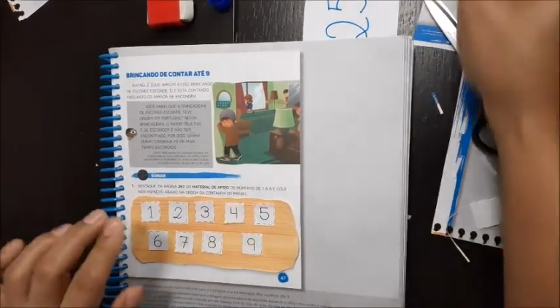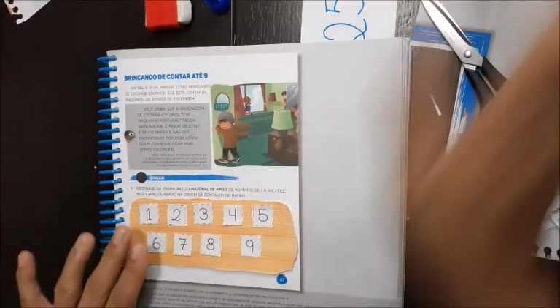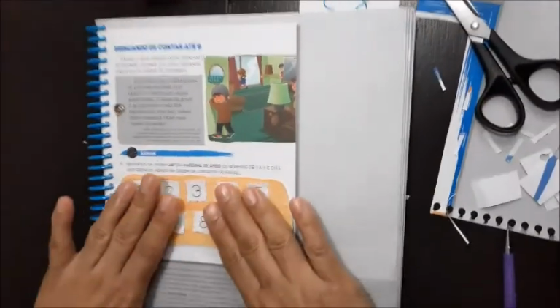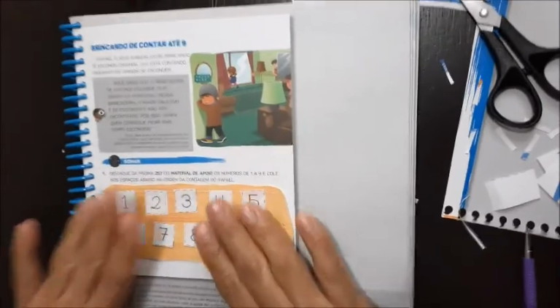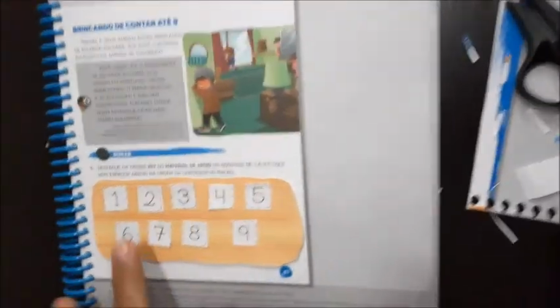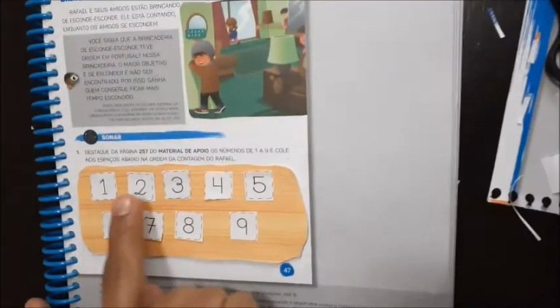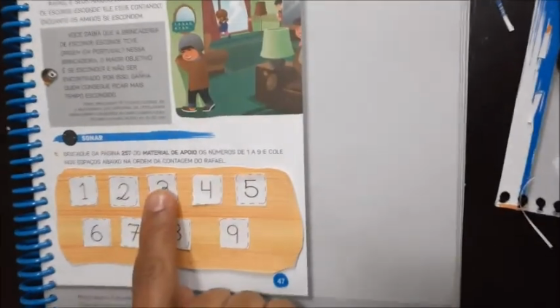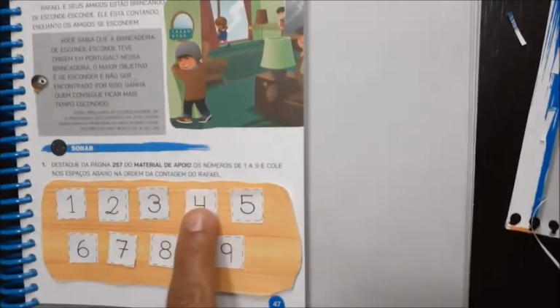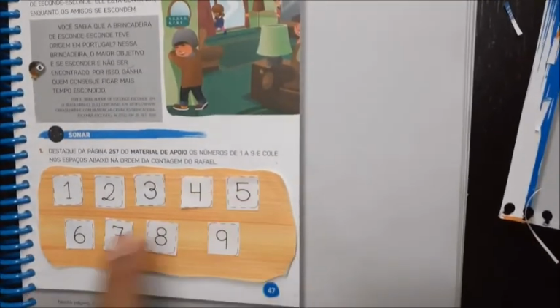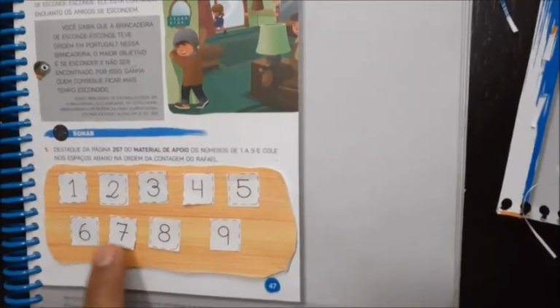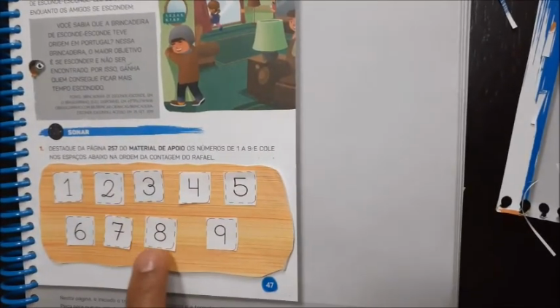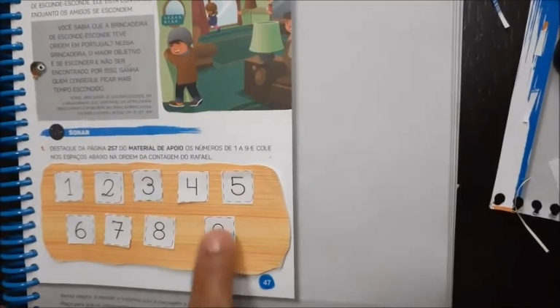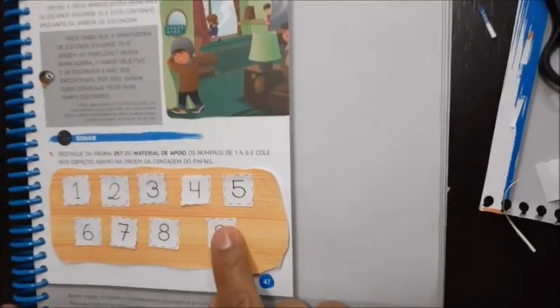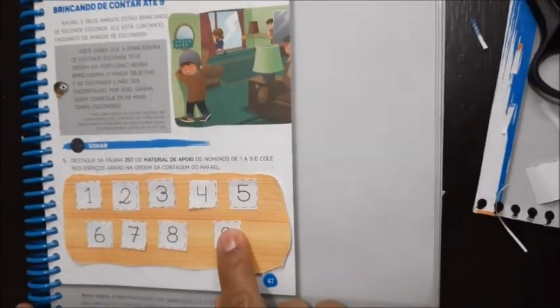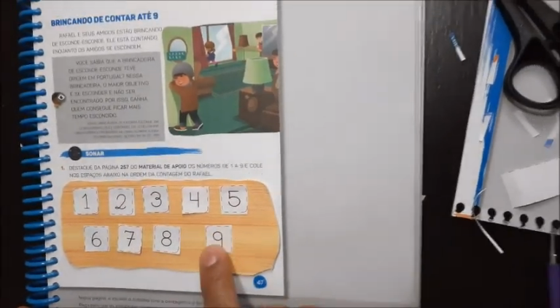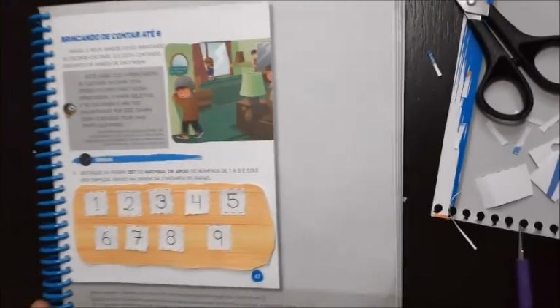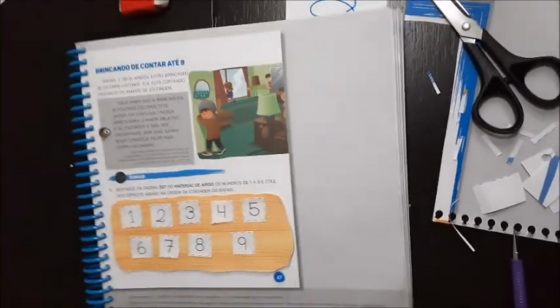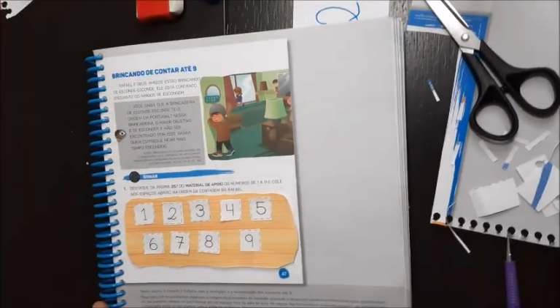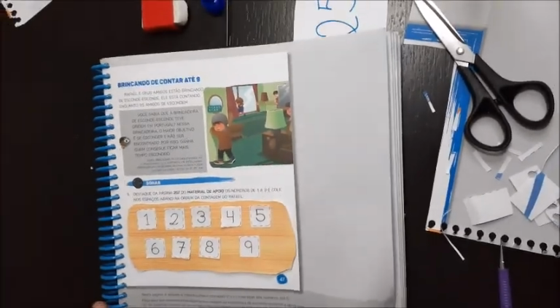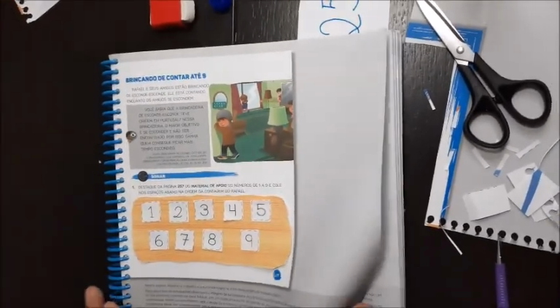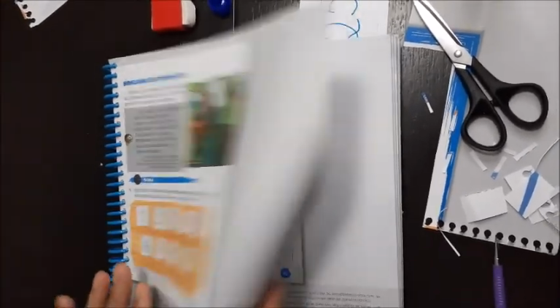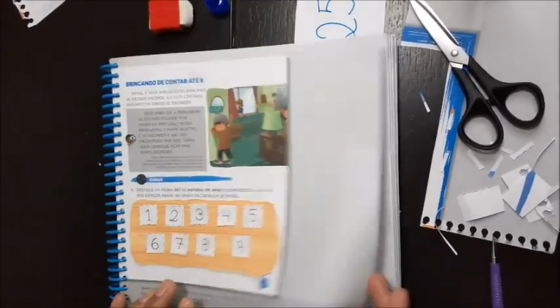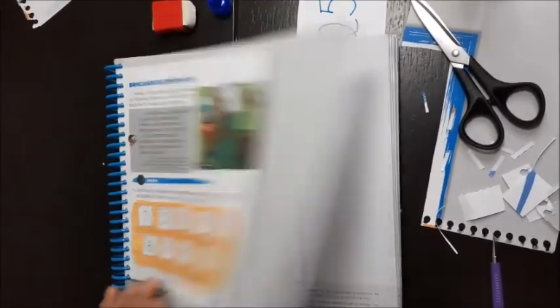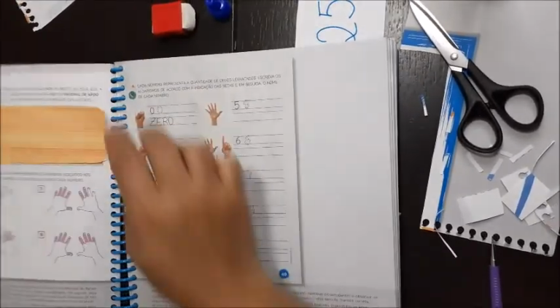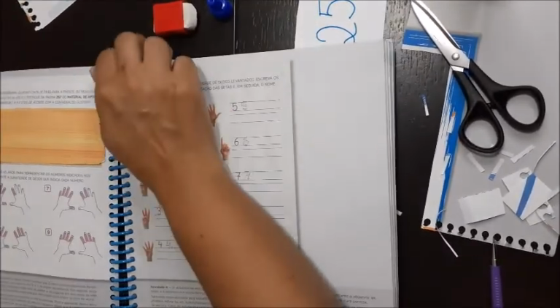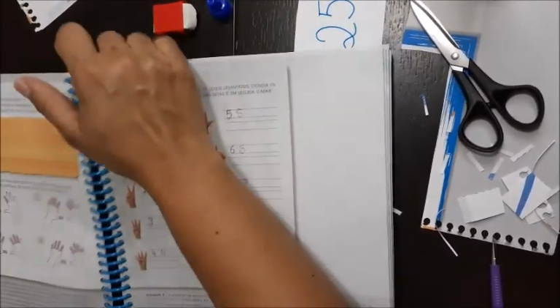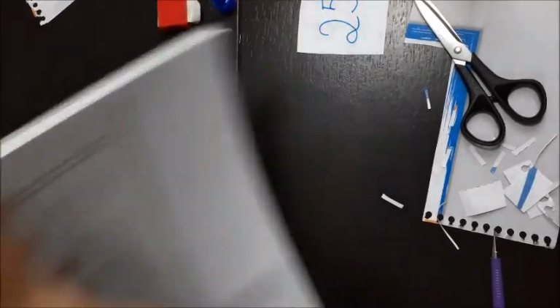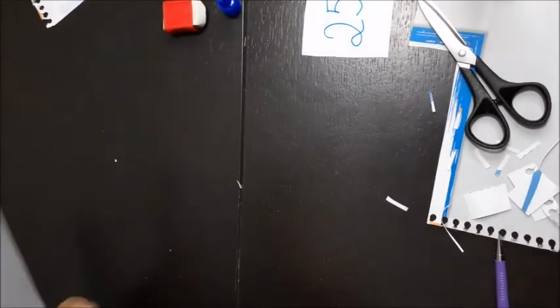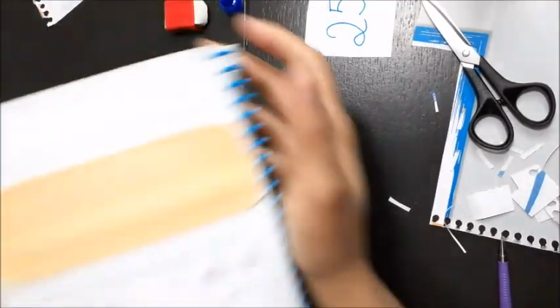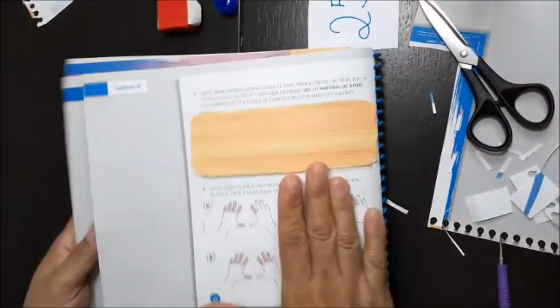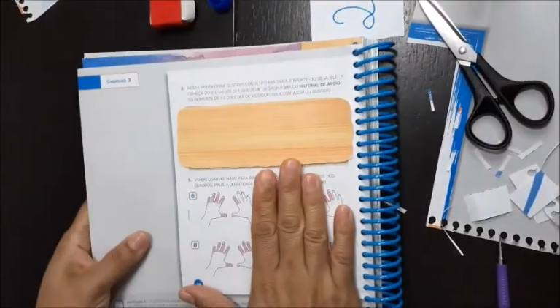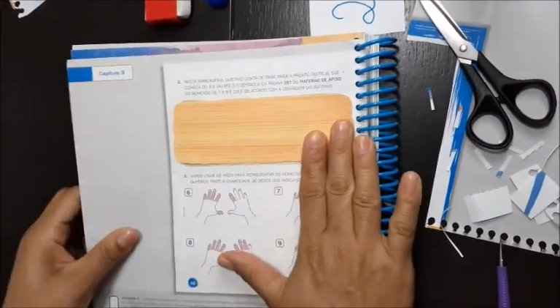Olha aí o meu. Ficou certinho: um, dois, três, quatro, cinco, seis, sete, oito, nove. Agora, vai virar aí seu livro na página quarenta e oito, na outra página aí do lado.